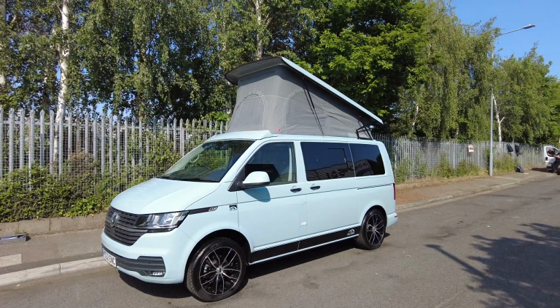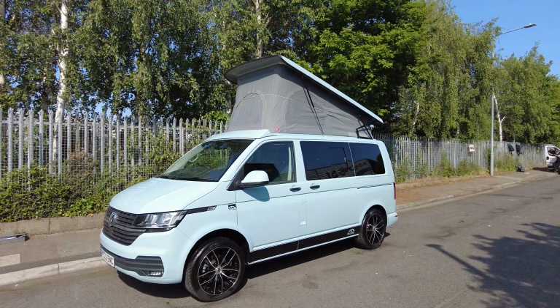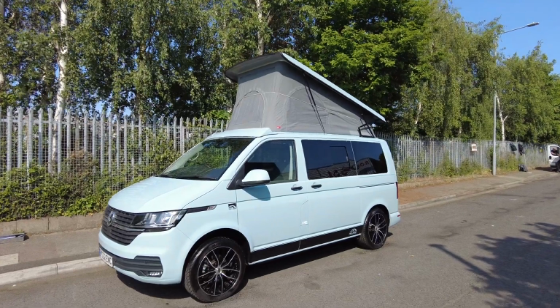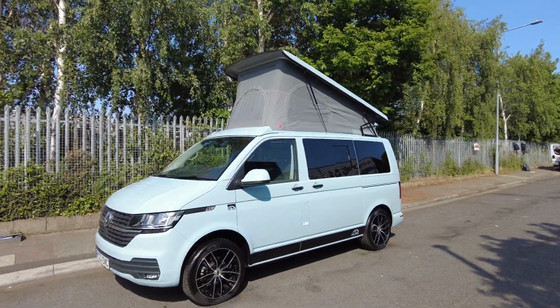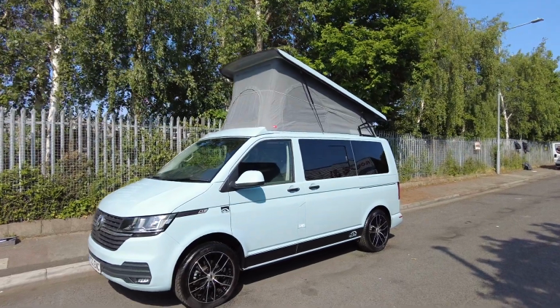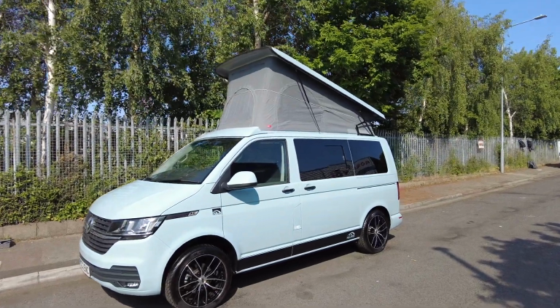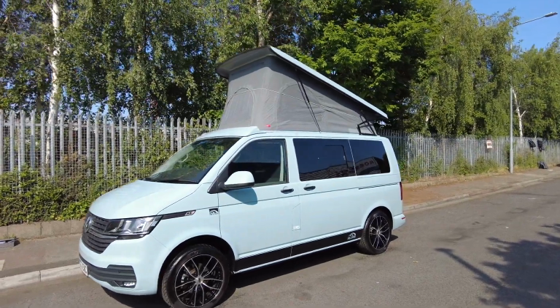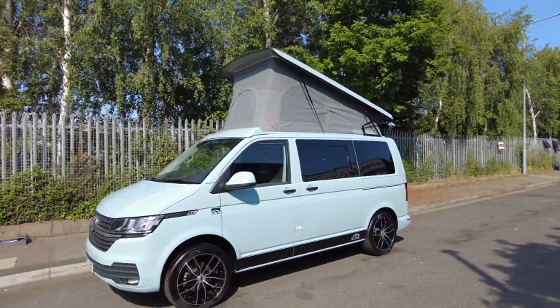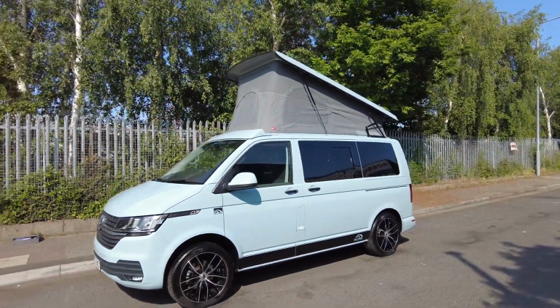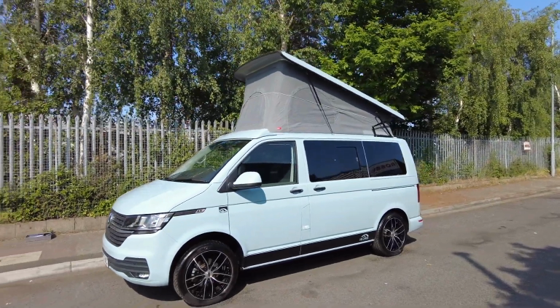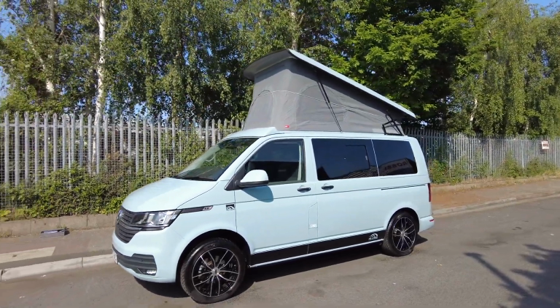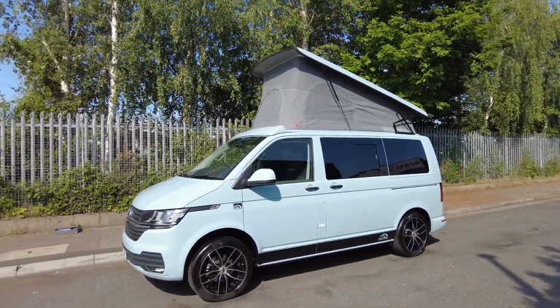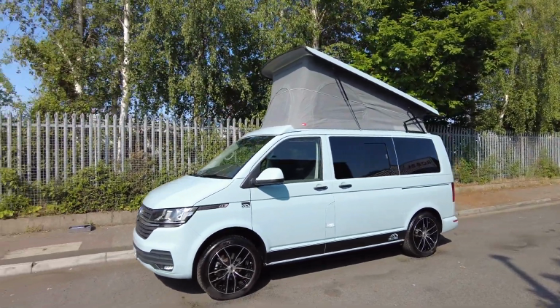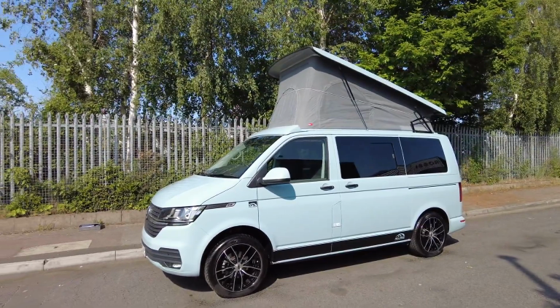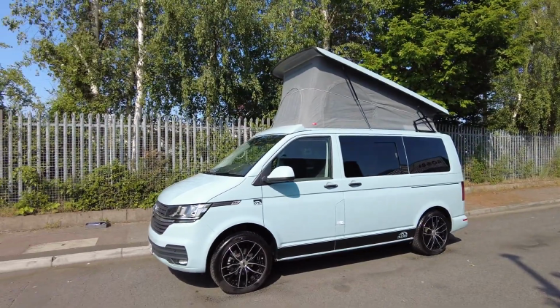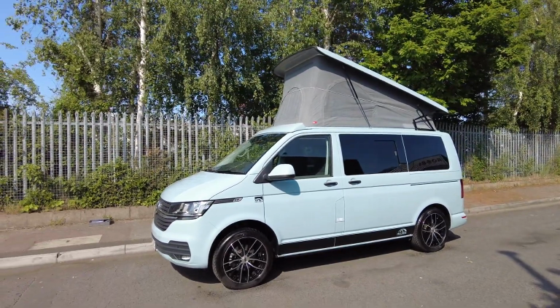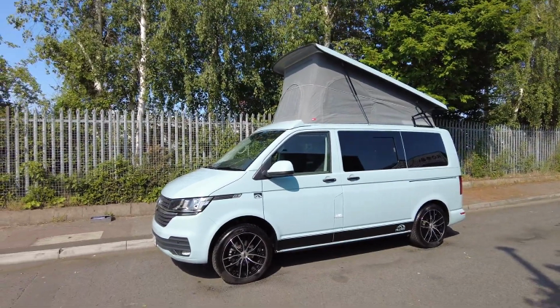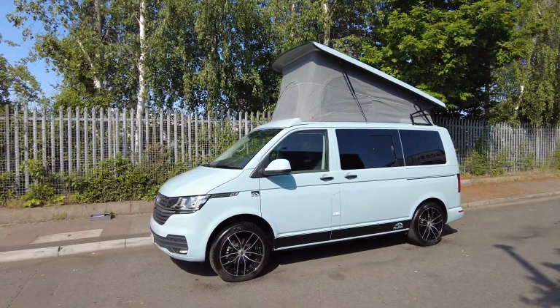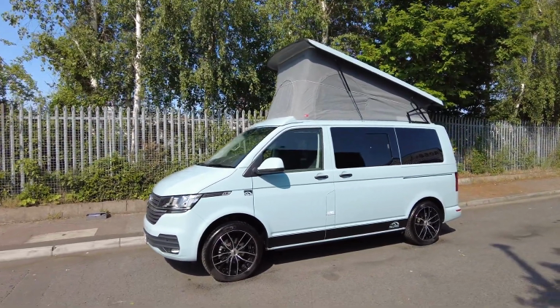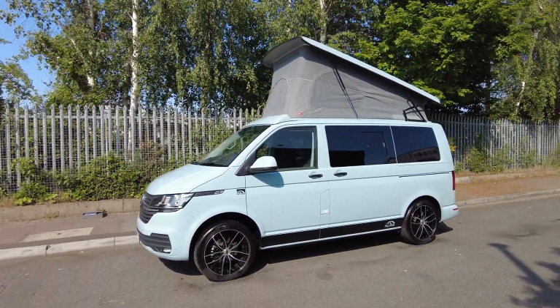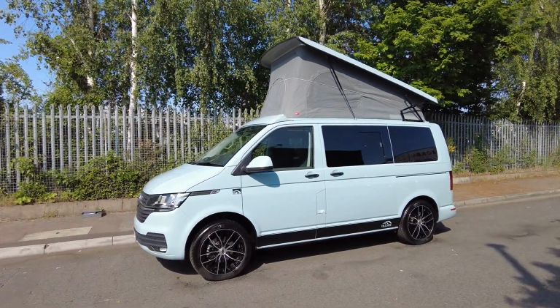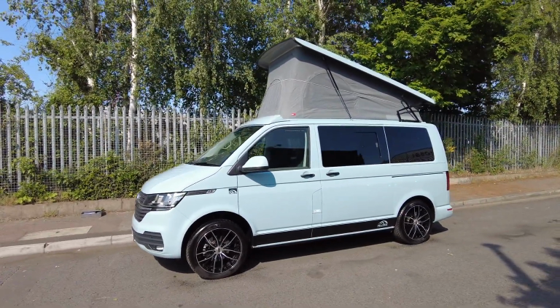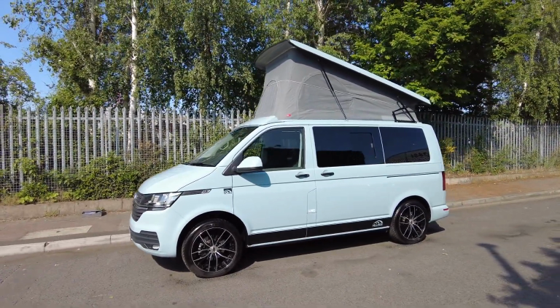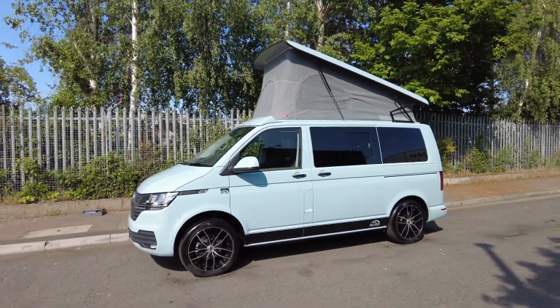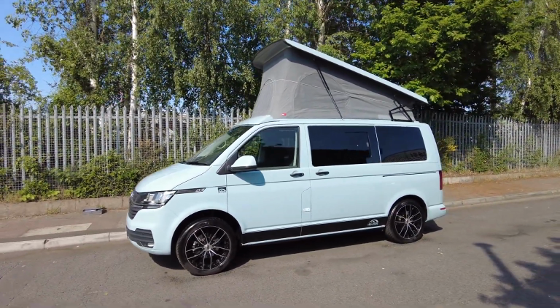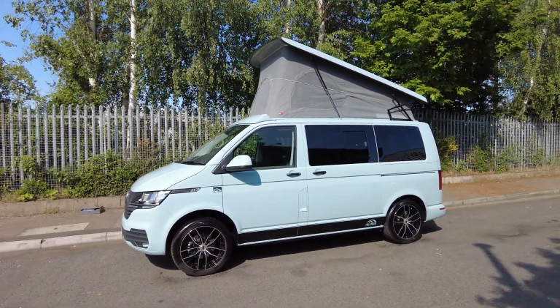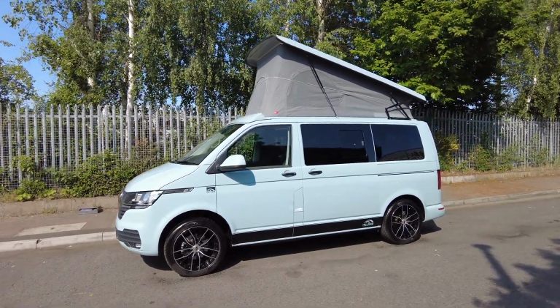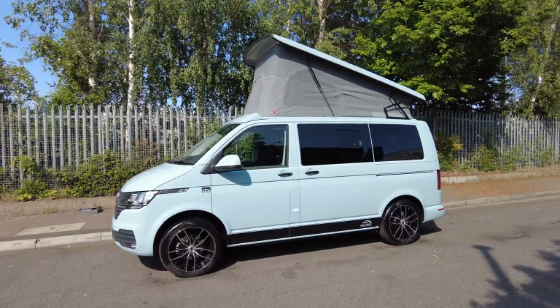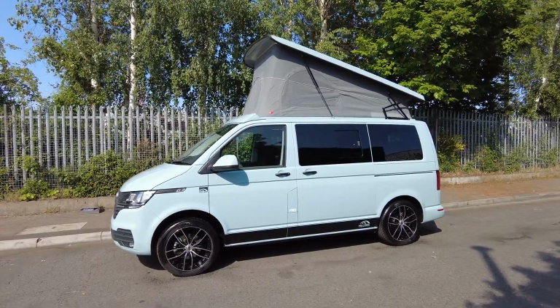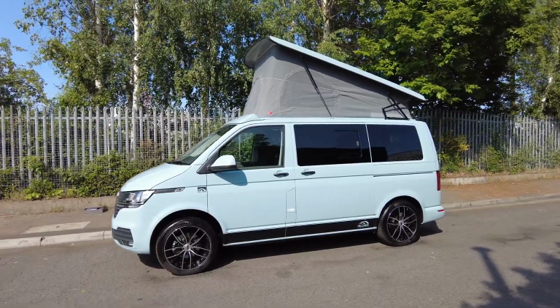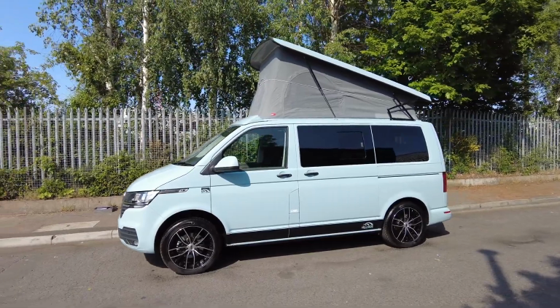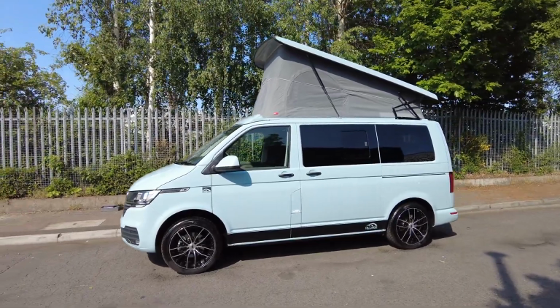Hello, it's Lee from Caravaner Motorhome Sales, and today we have the 2022 Volkswagen Transporter Hillside, based on the Volkswagen model, 2 litre, 110 brake horsepower, and has done 4,000 miles.